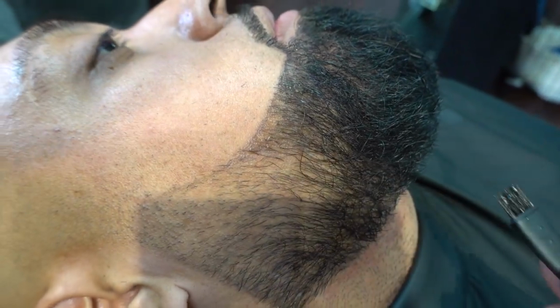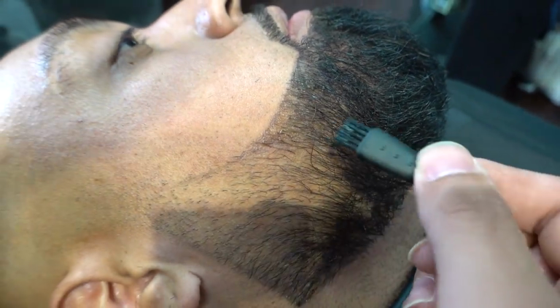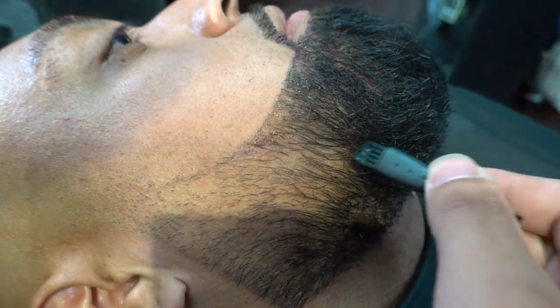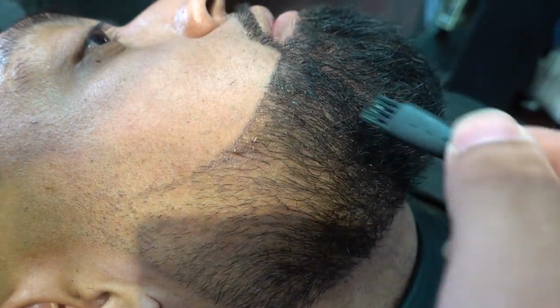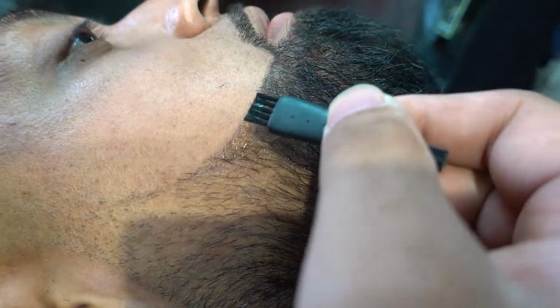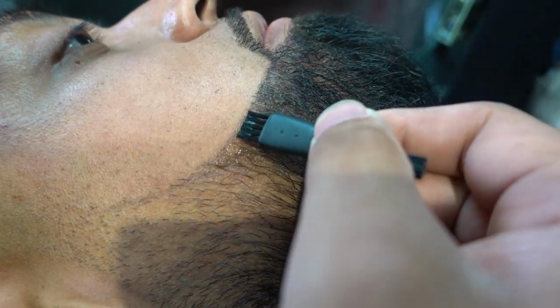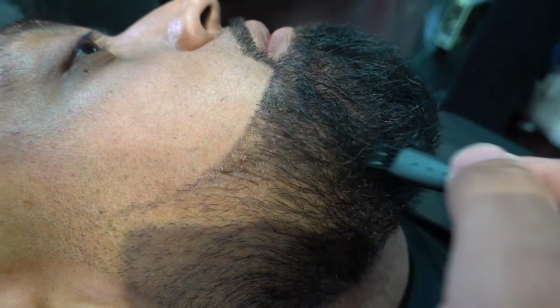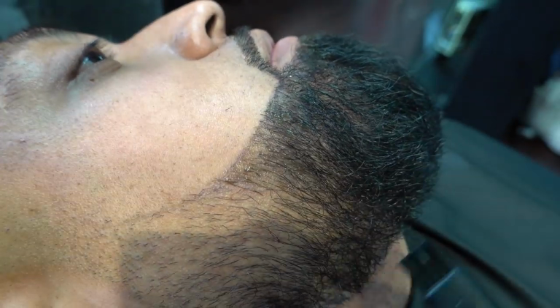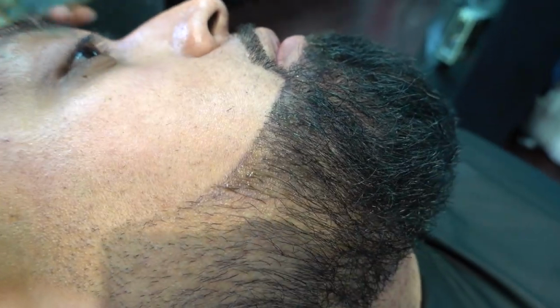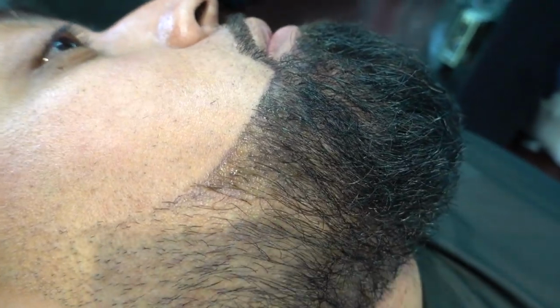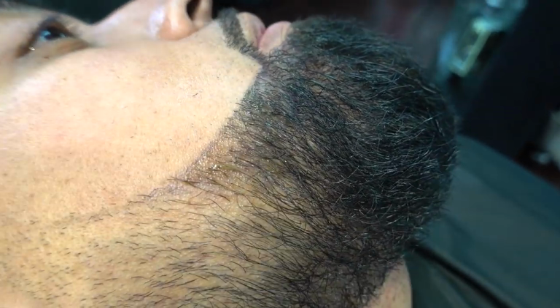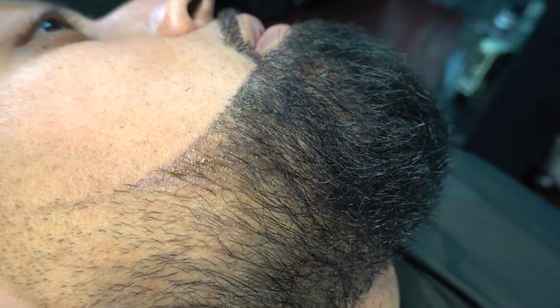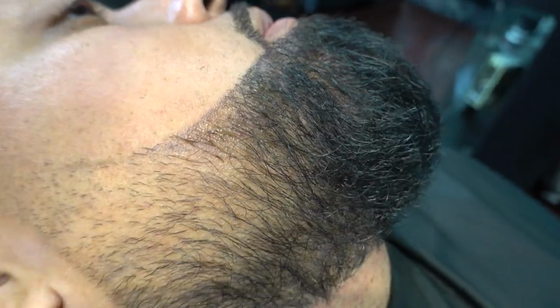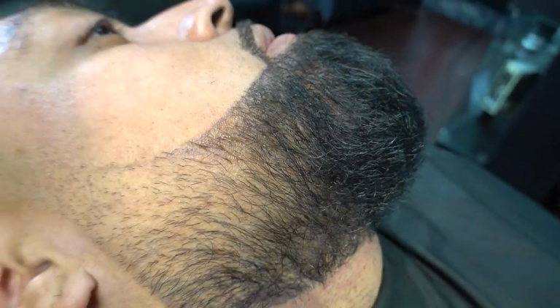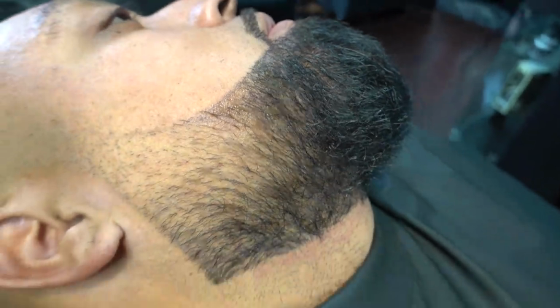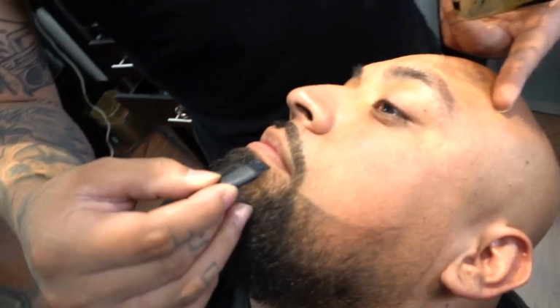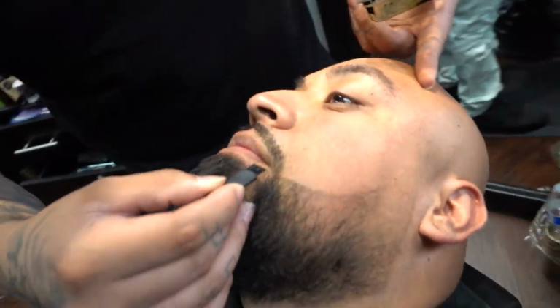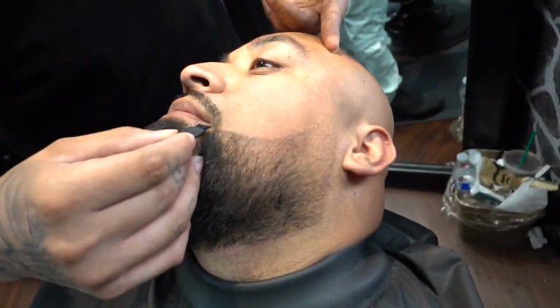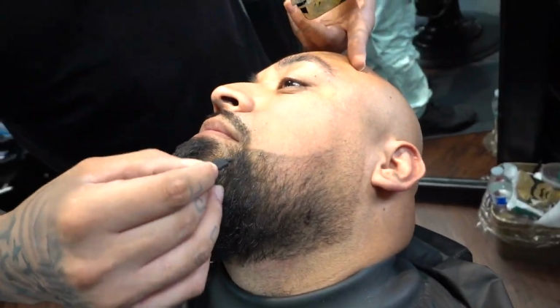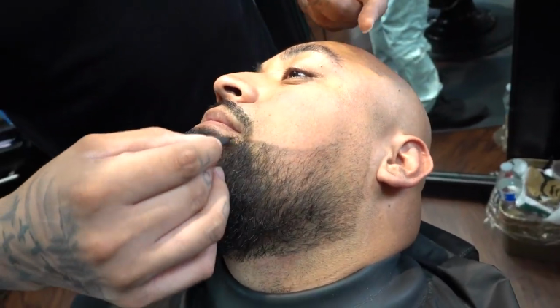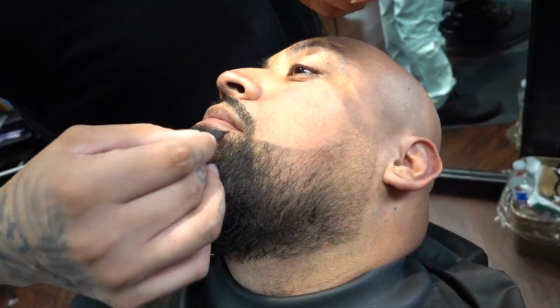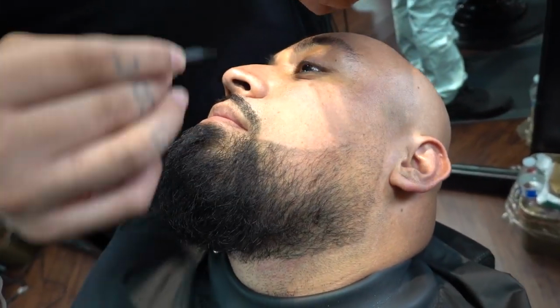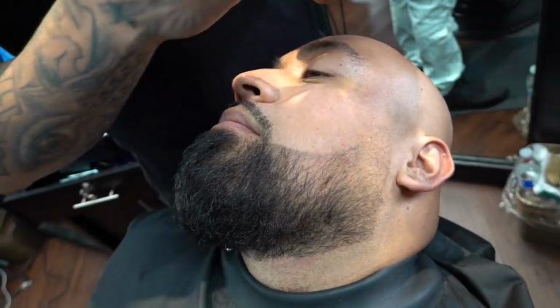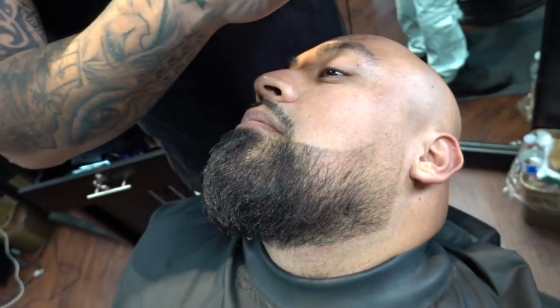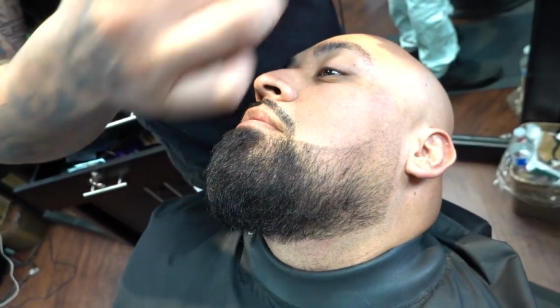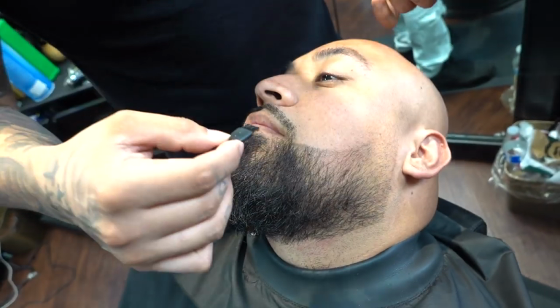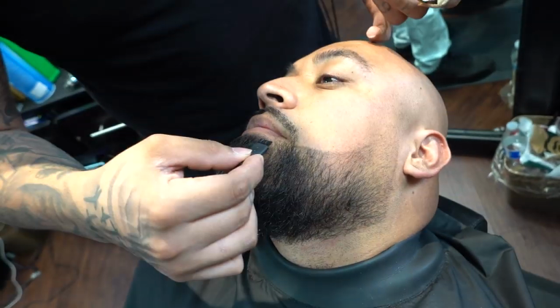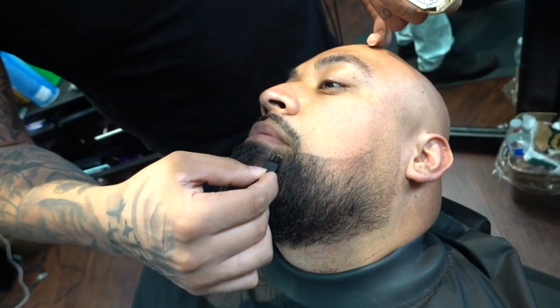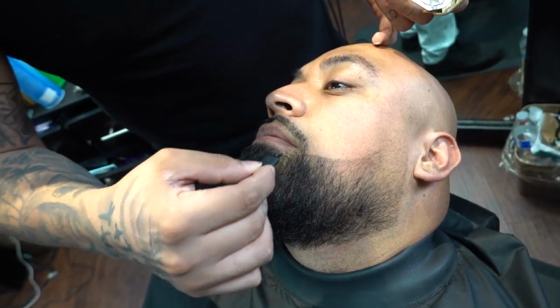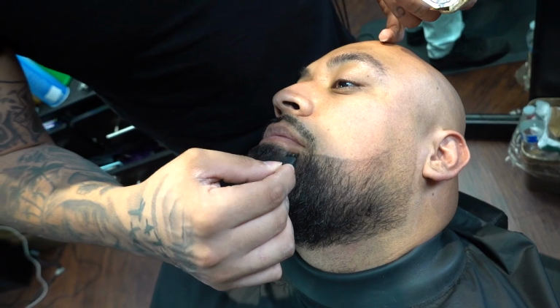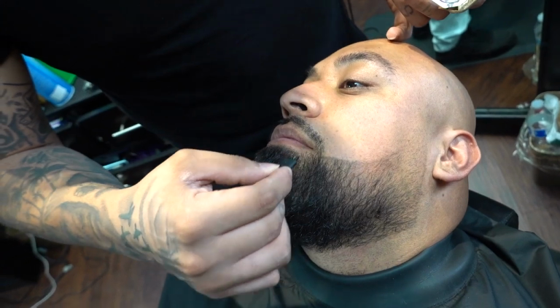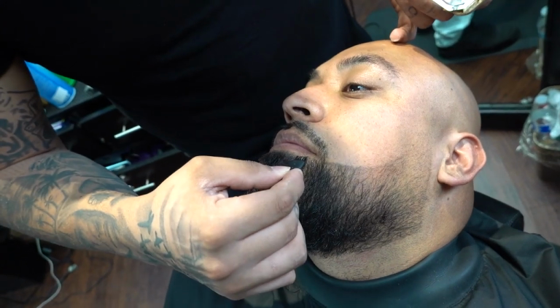You've got to be very careful with this Just for Men because it comes out light — it starts off light and it gets darker and darker as it dries.